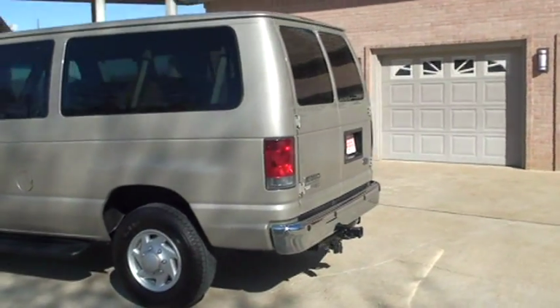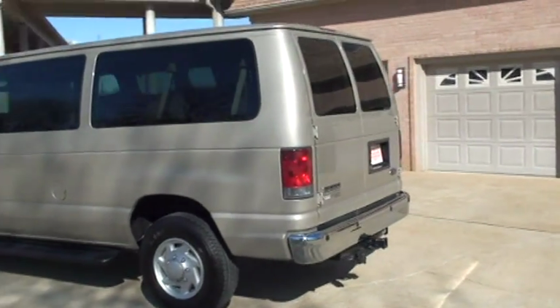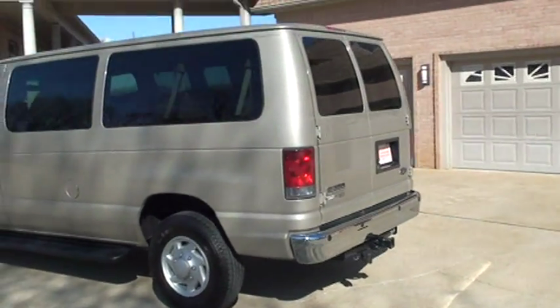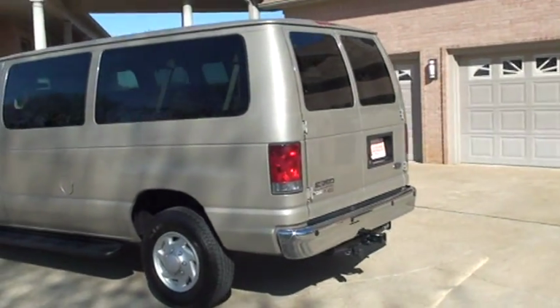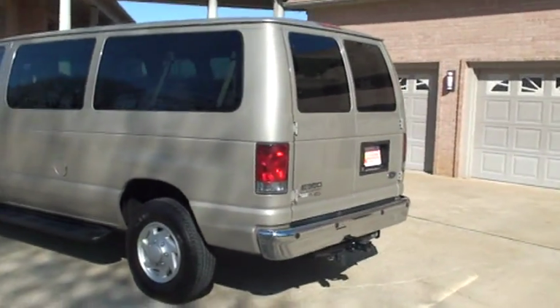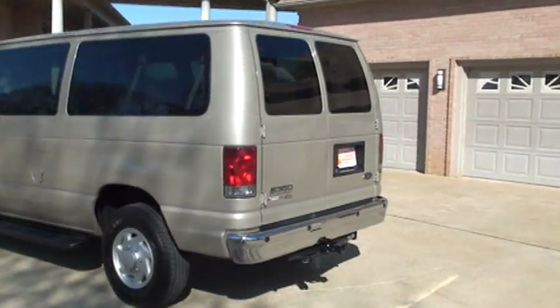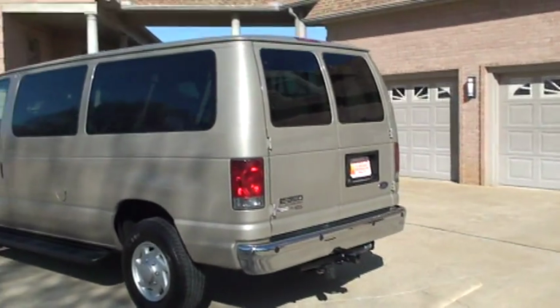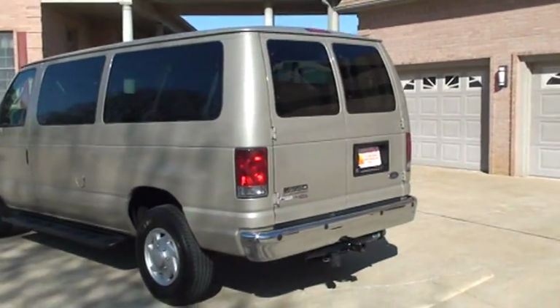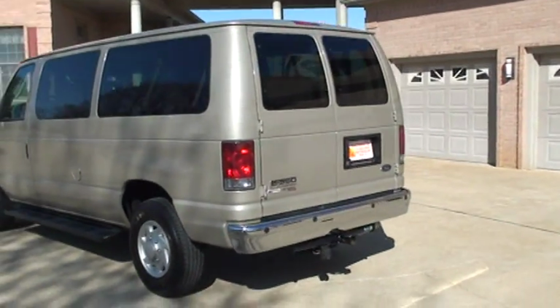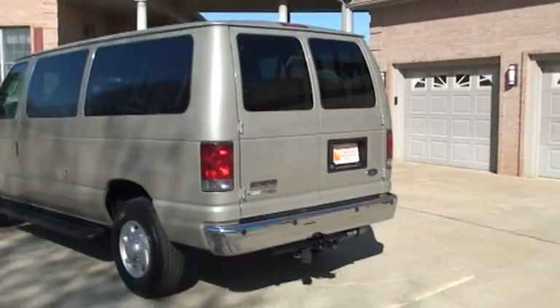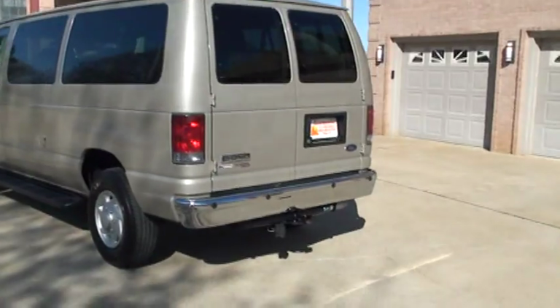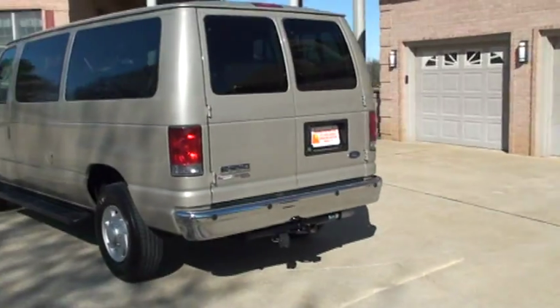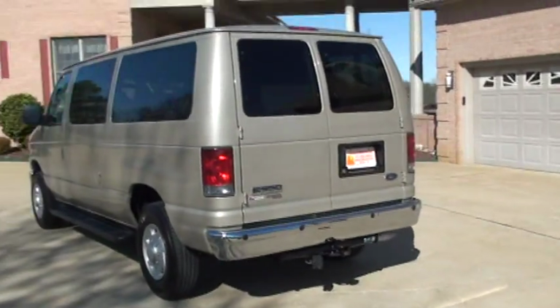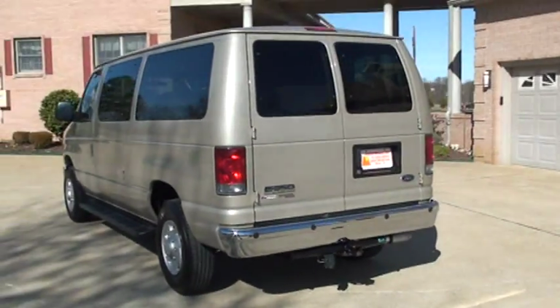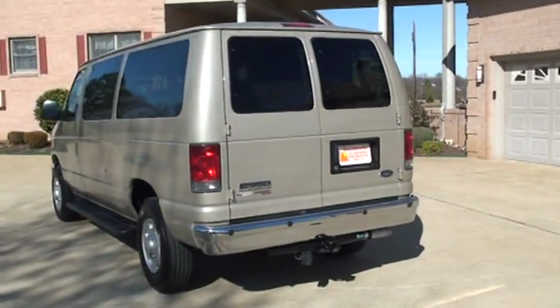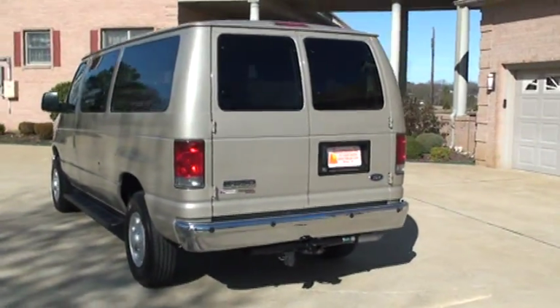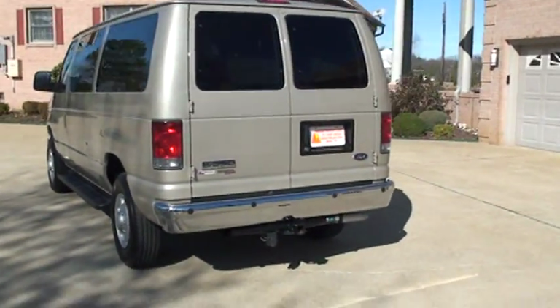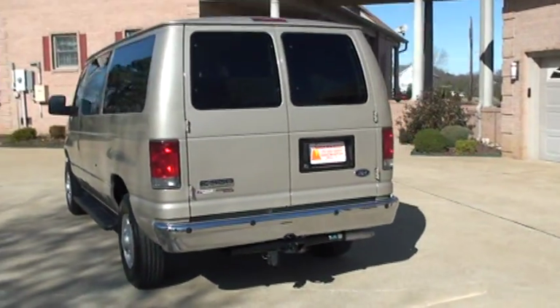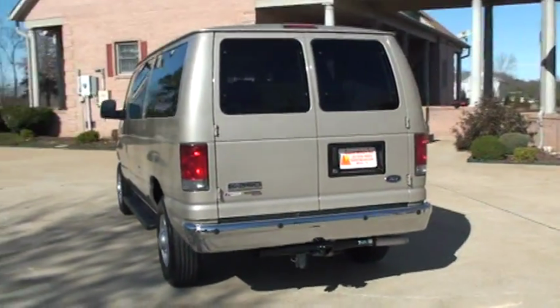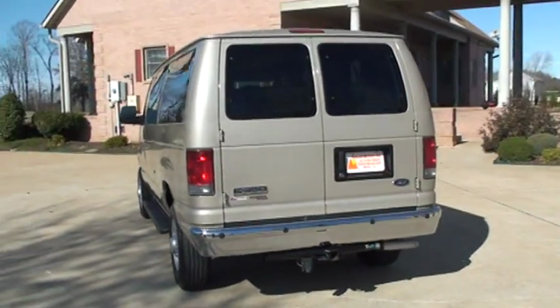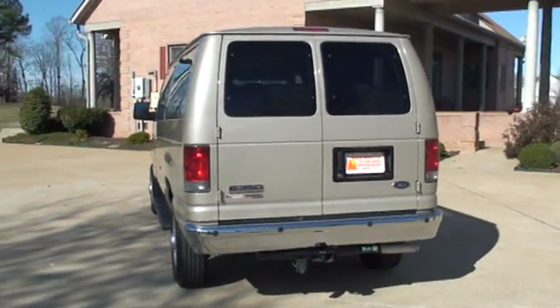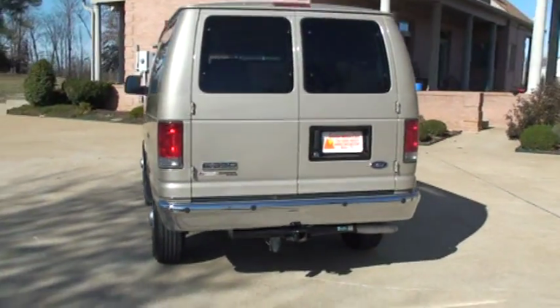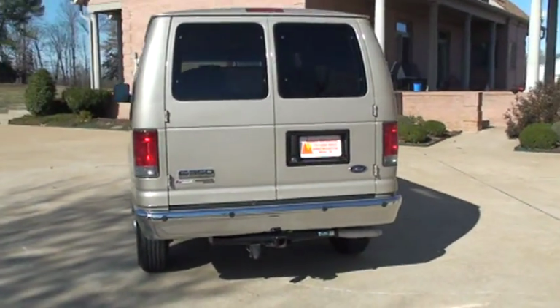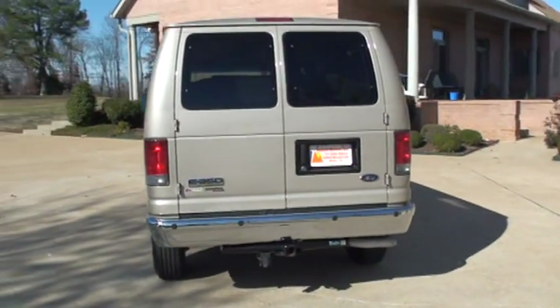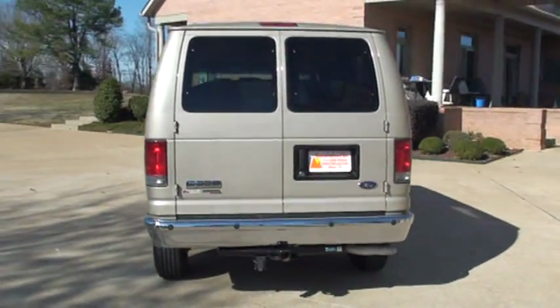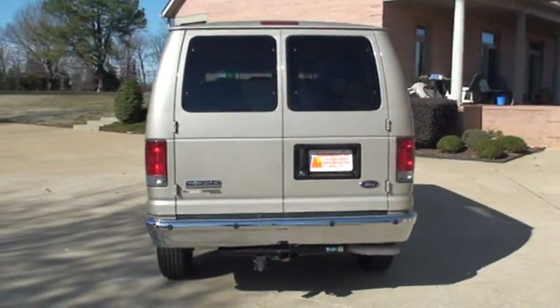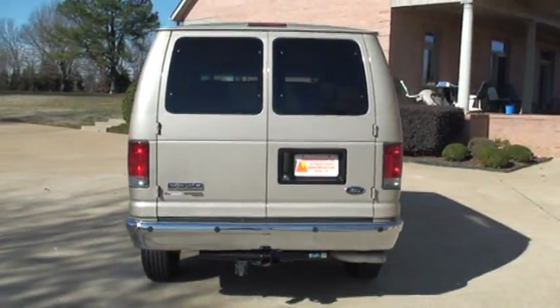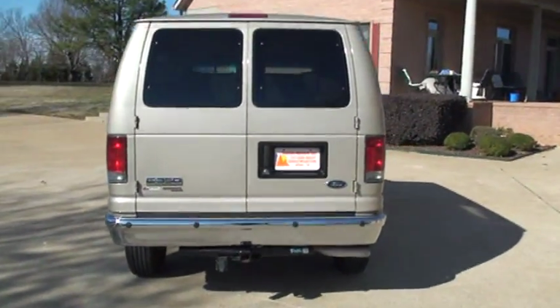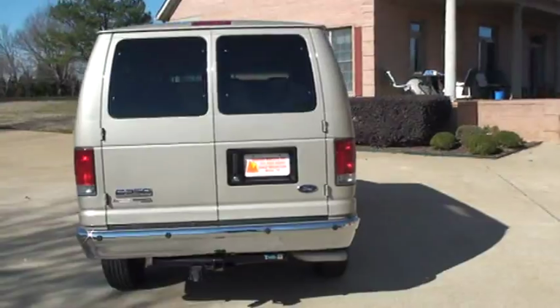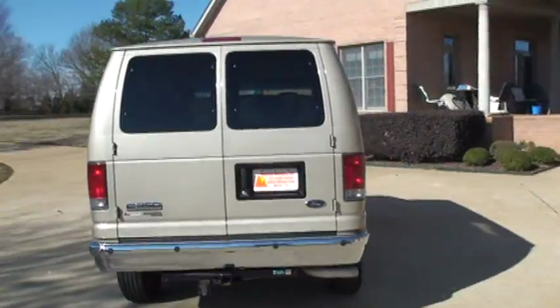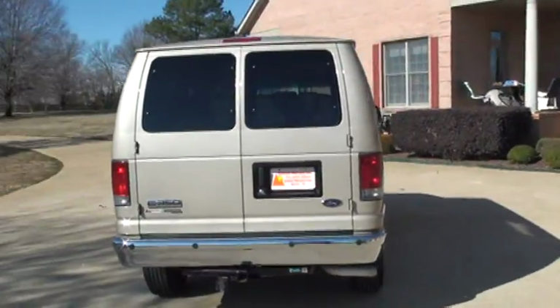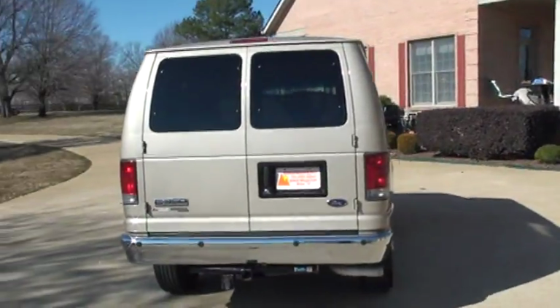It's a pretty color too — it's a gold mist metallic color. It's got the towing package and backup sensors.